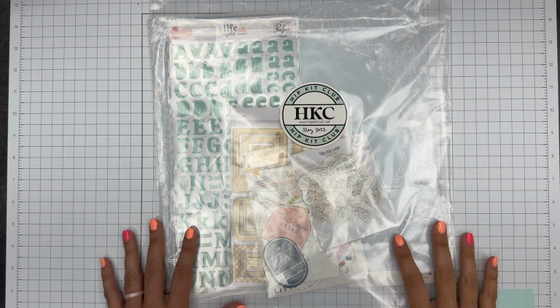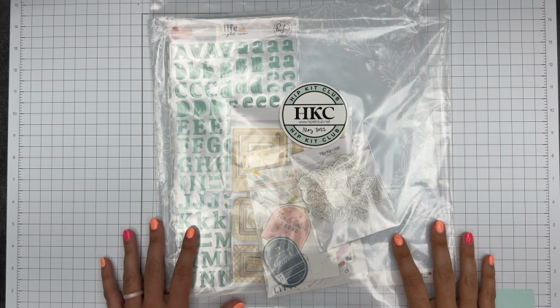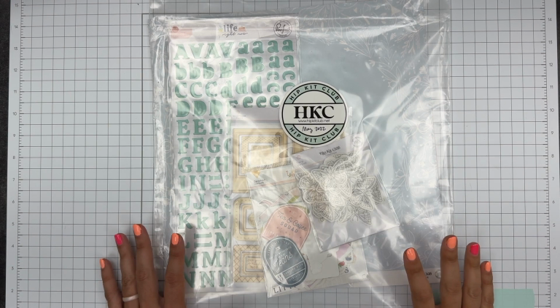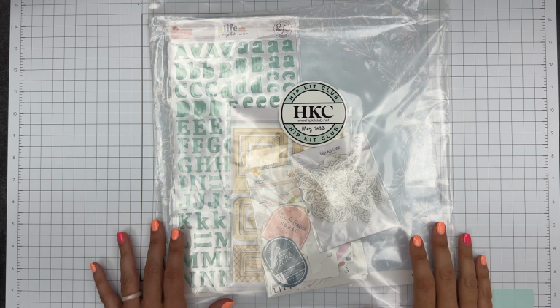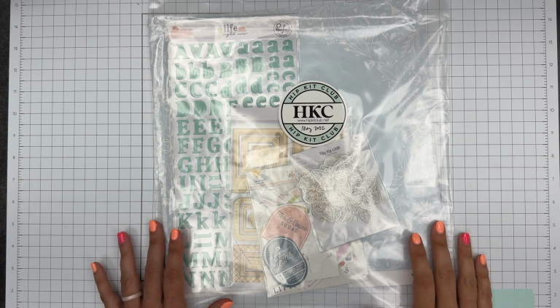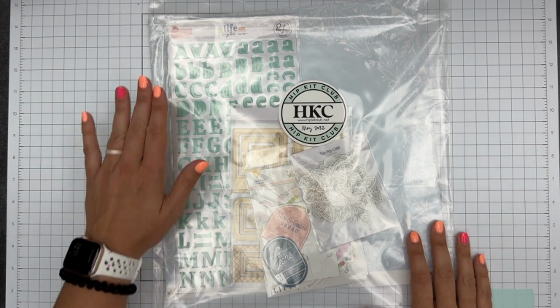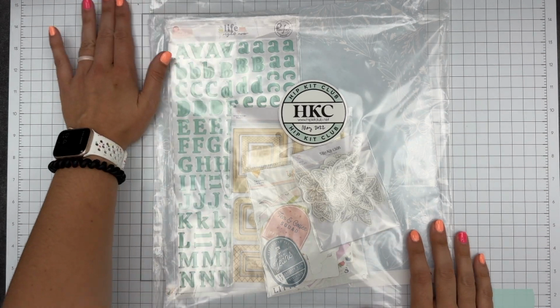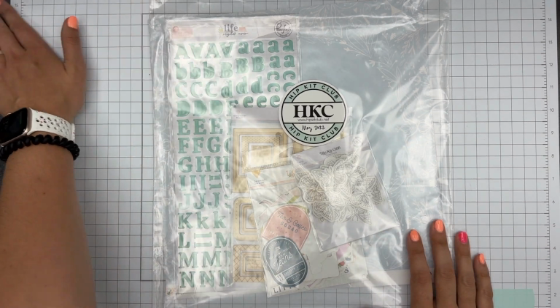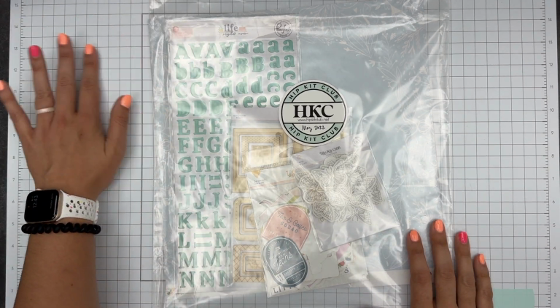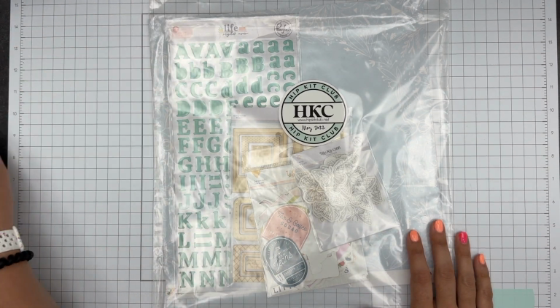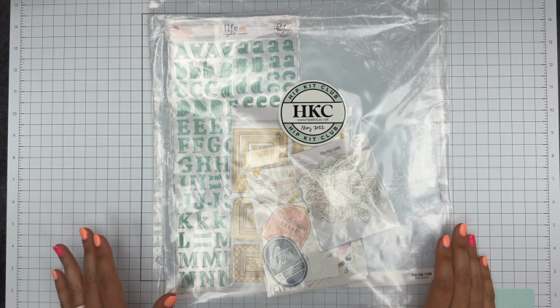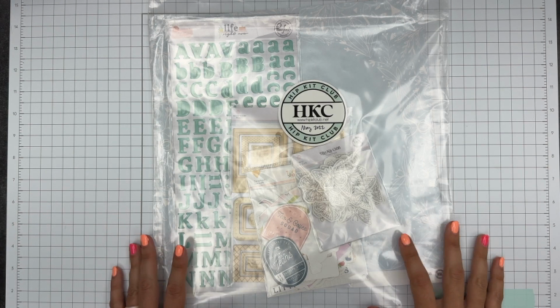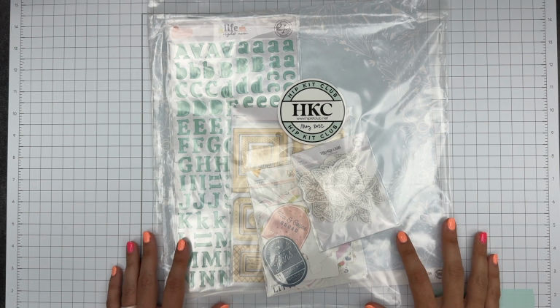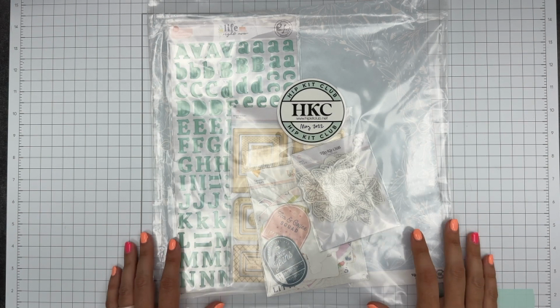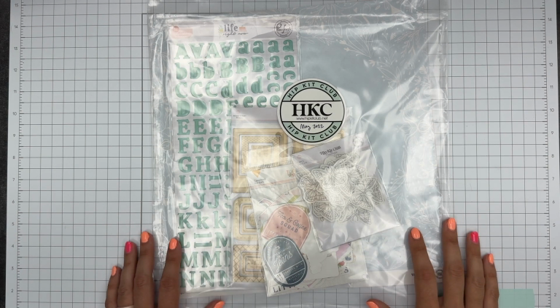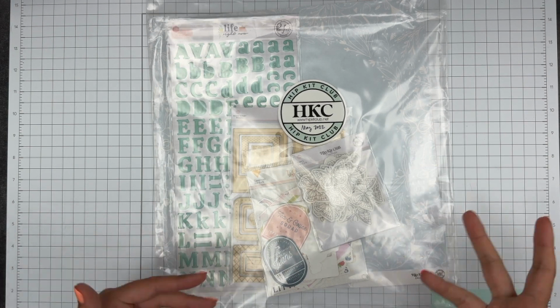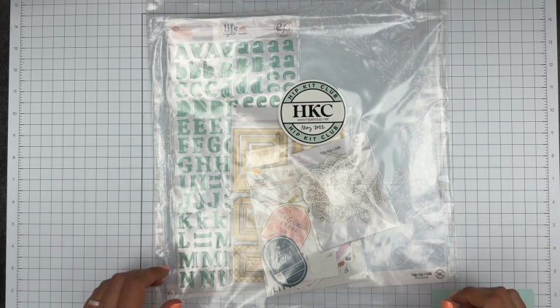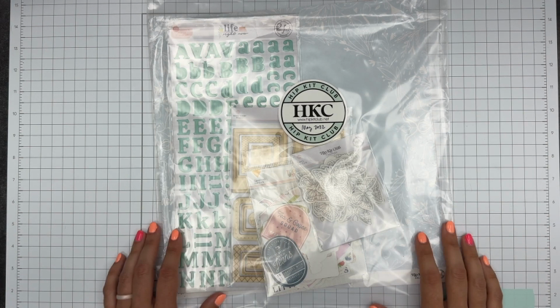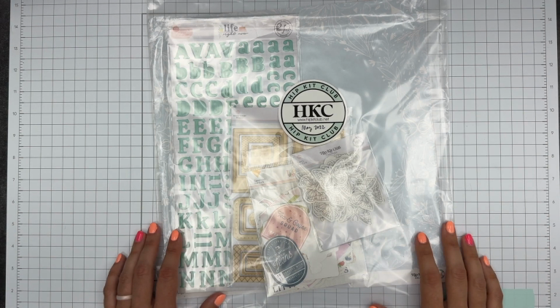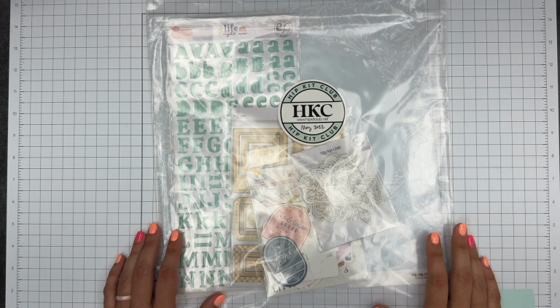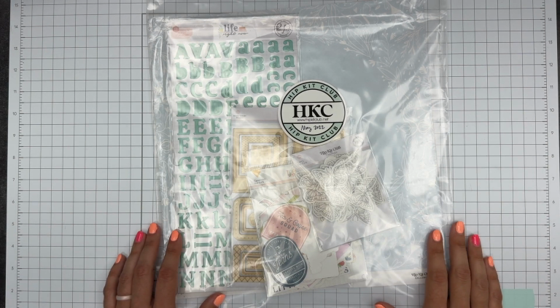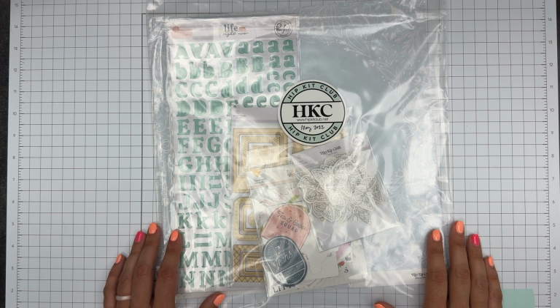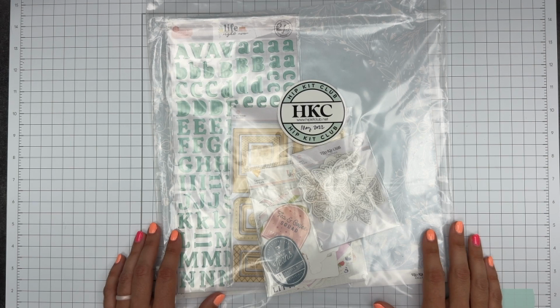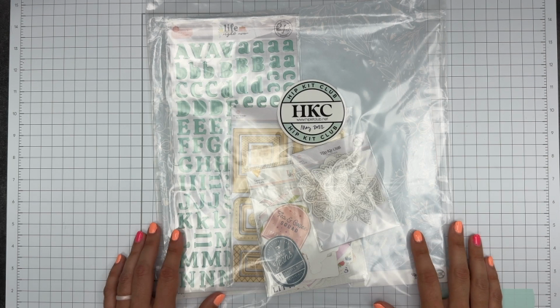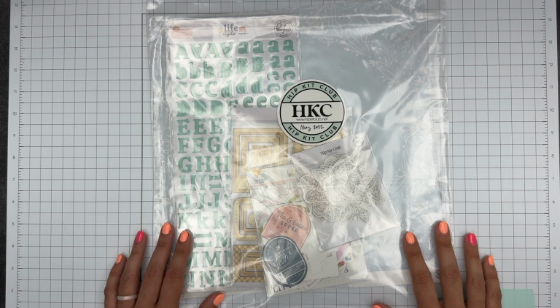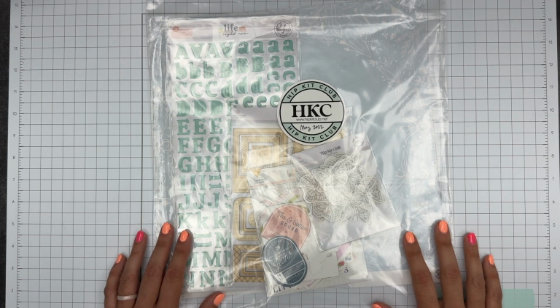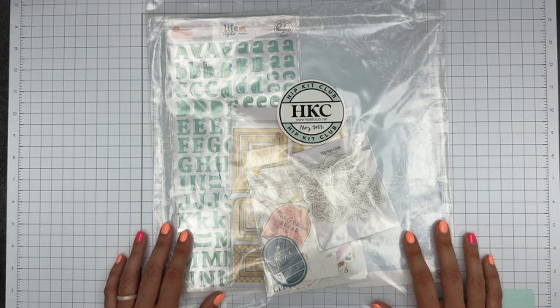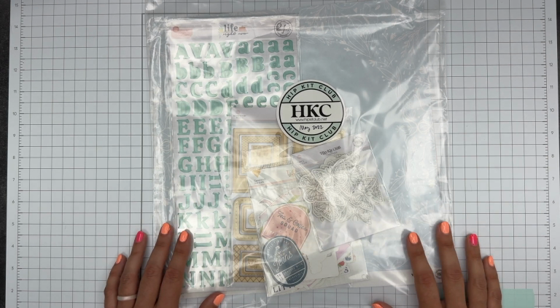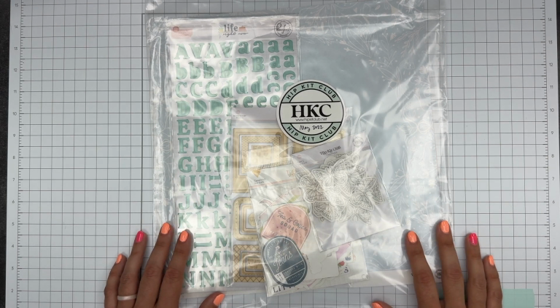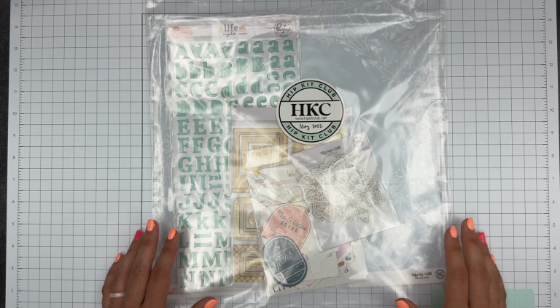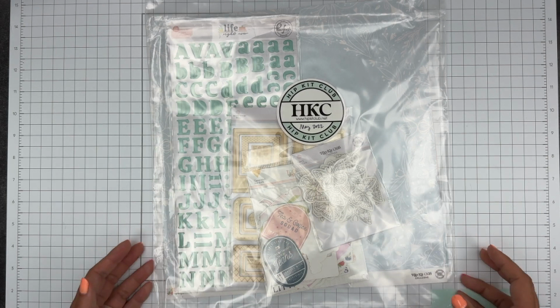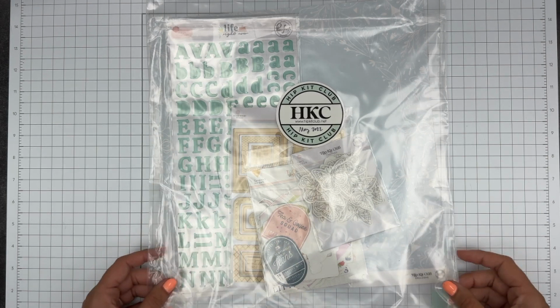With it being busy for me, I figured the best way to get some scrapping done and have a video for you guys was to do another kit catch-up, because I can make the layouts when I have time. And hopefully I can maybe film some of them and you can have some process videos too.